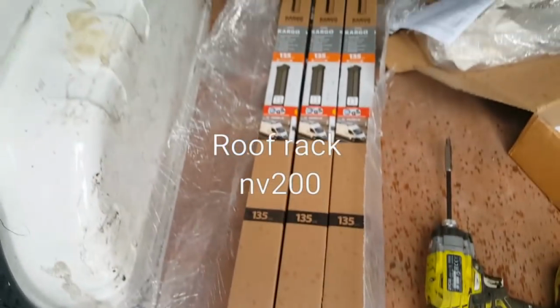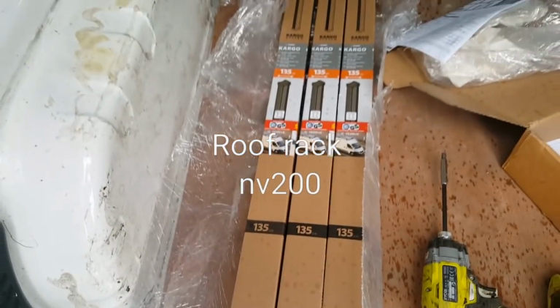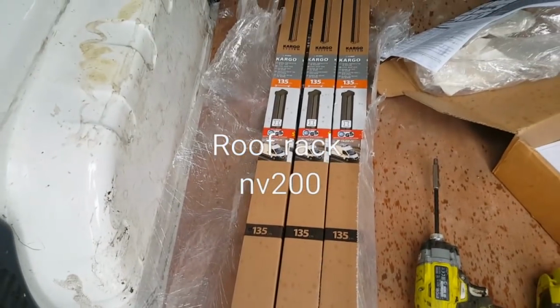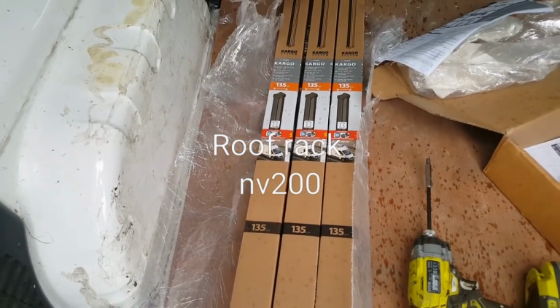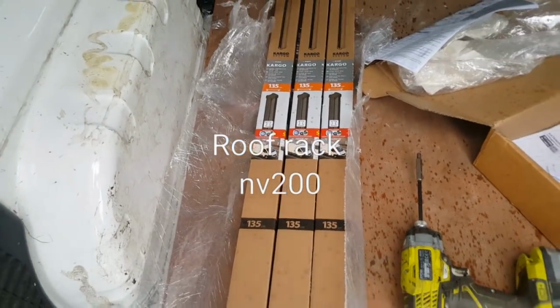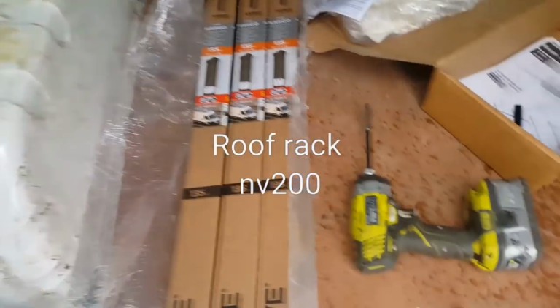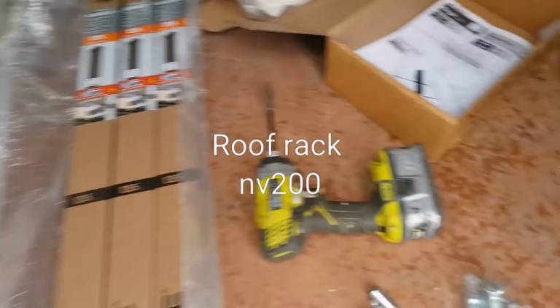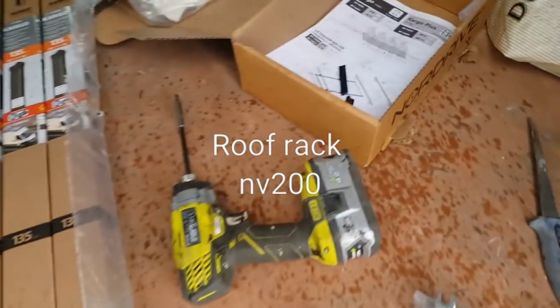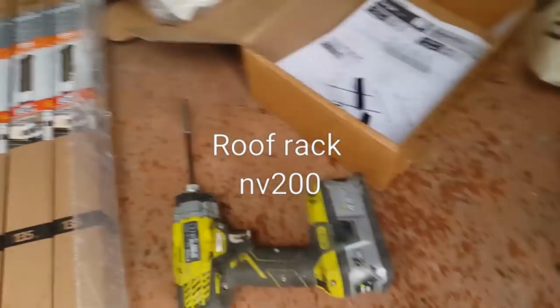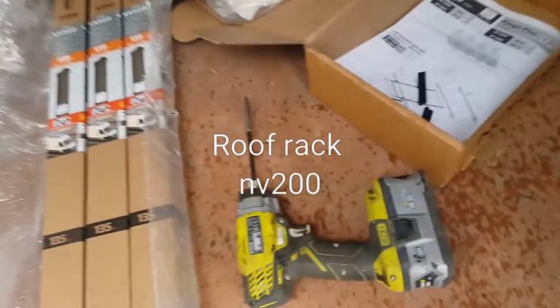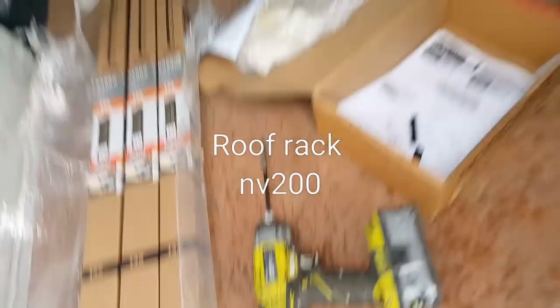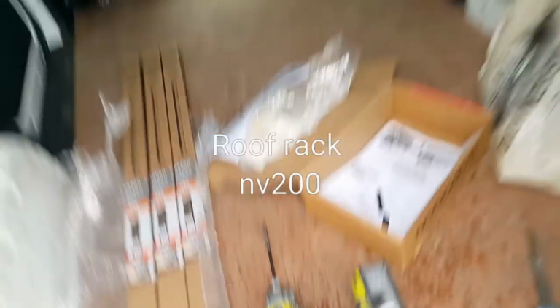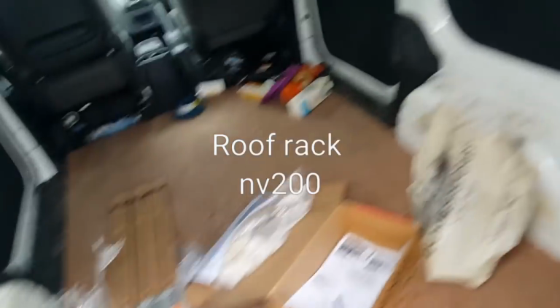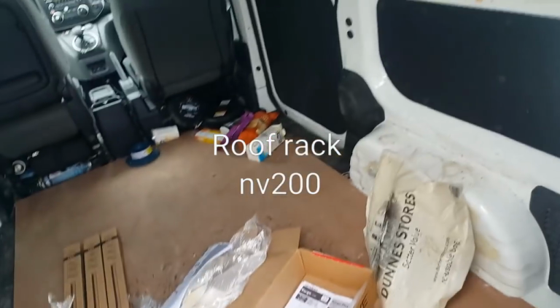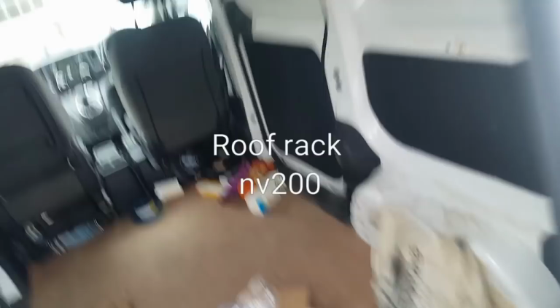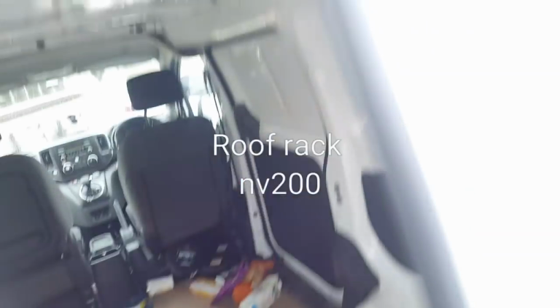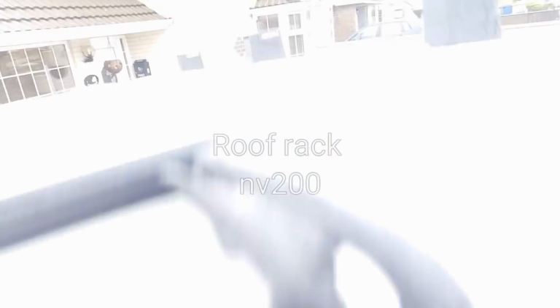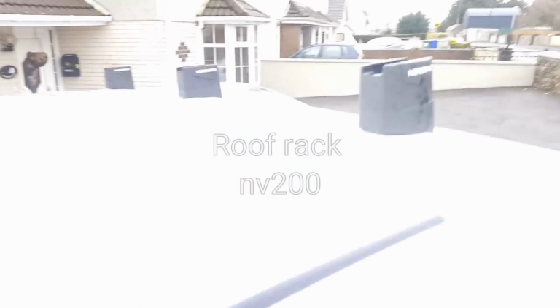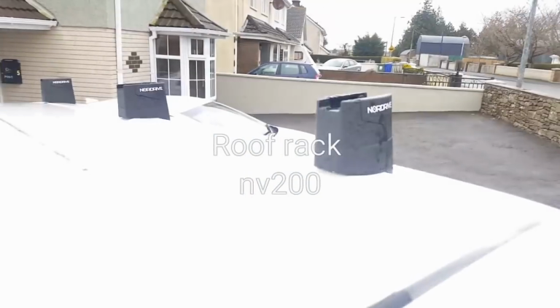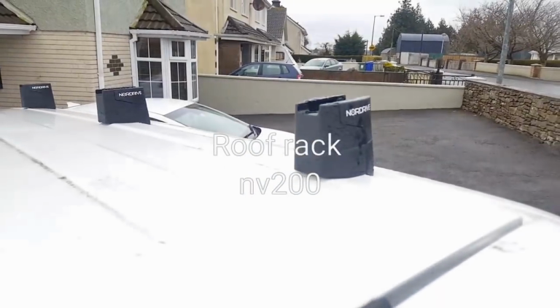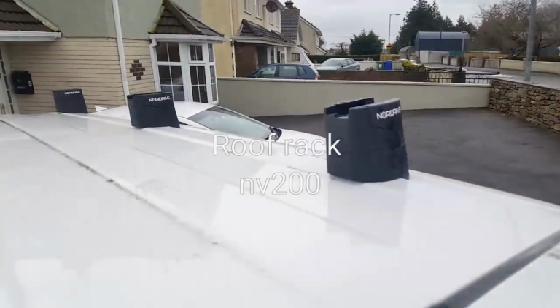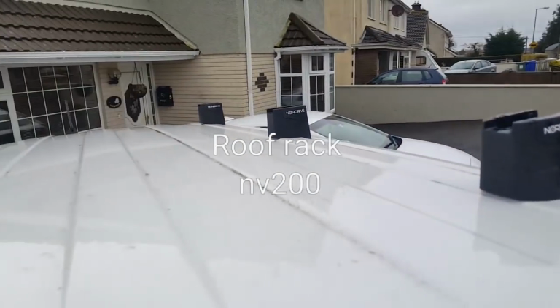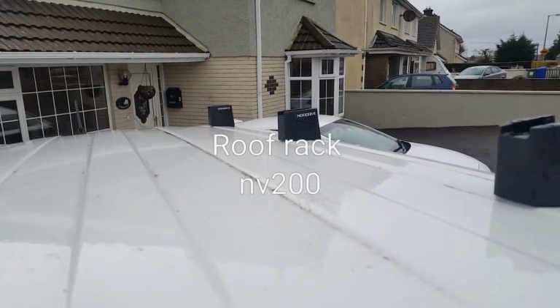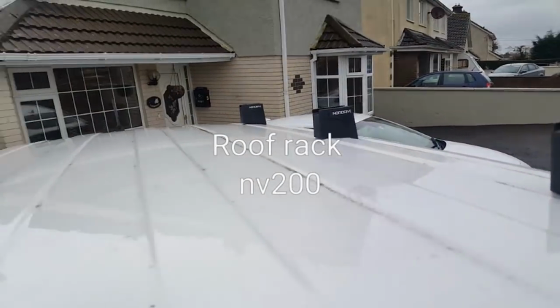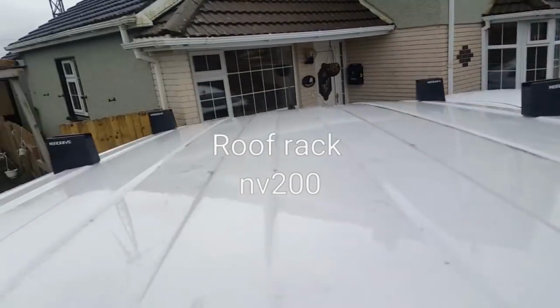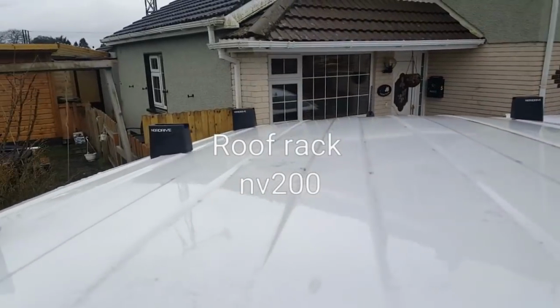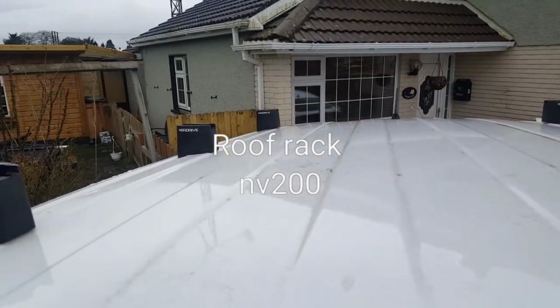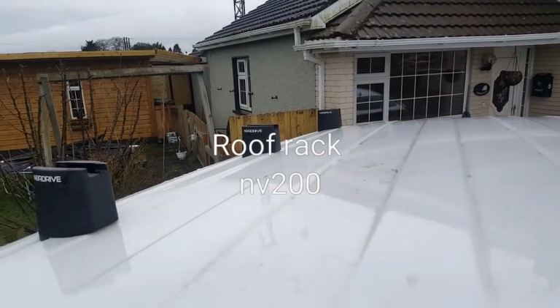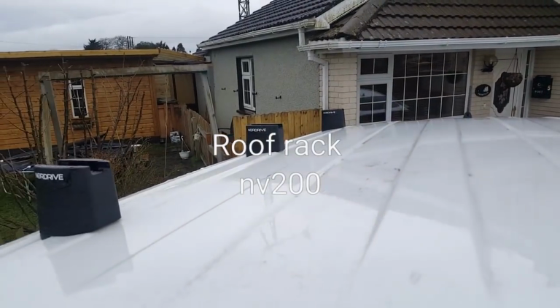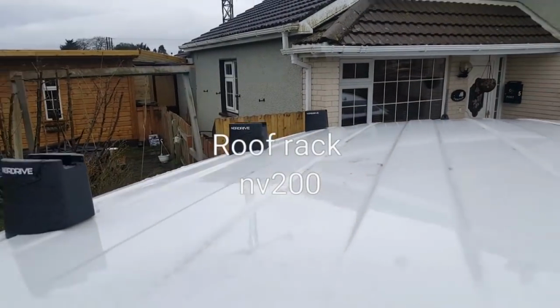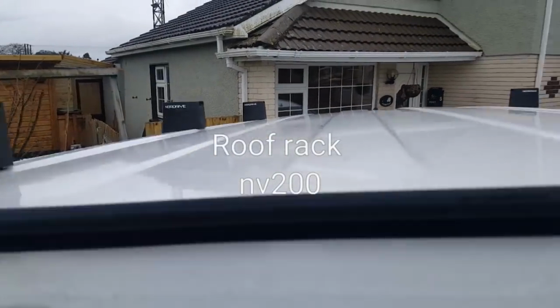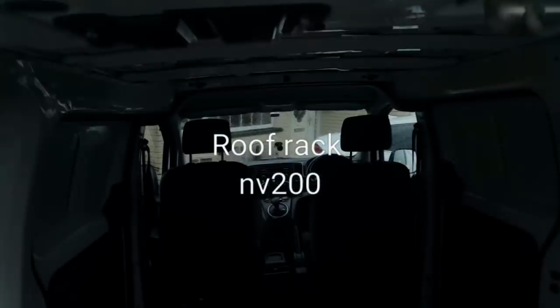There's your racks, and that's them. I've already started — I'll show you how to put them on. Simple enough.